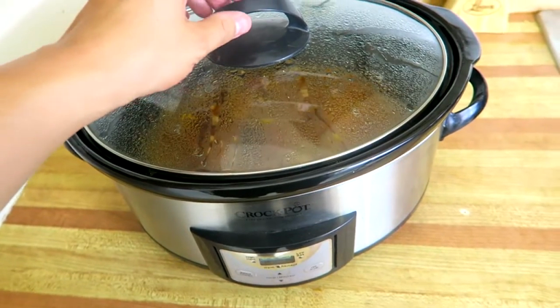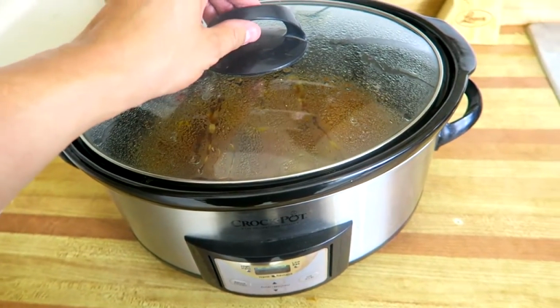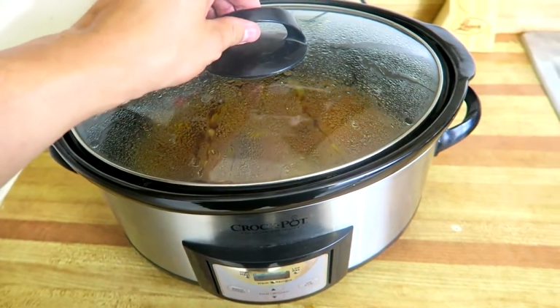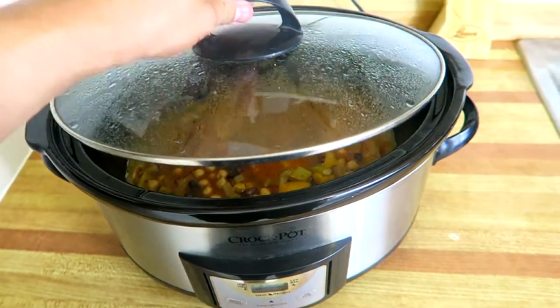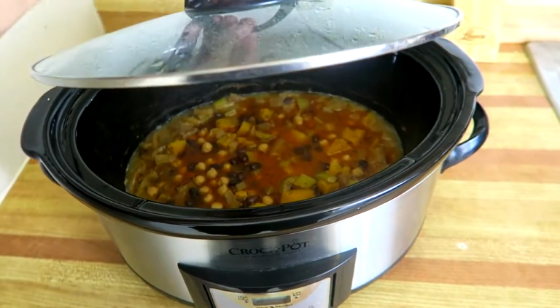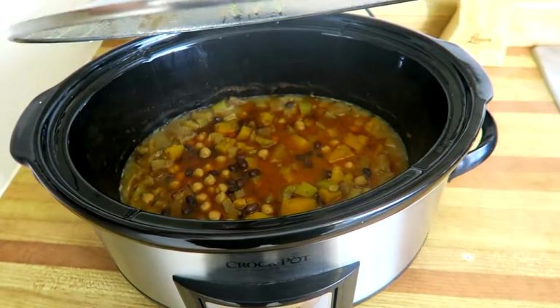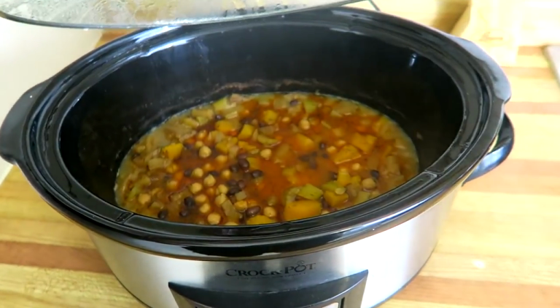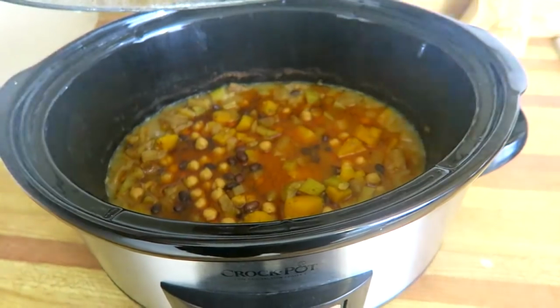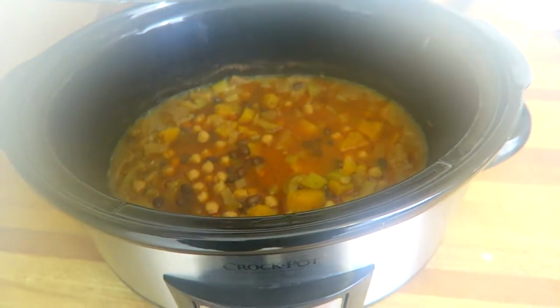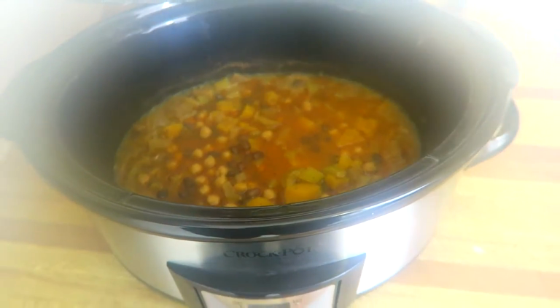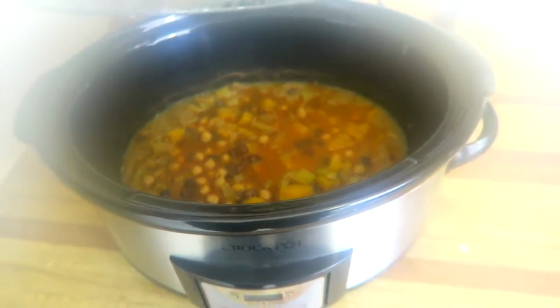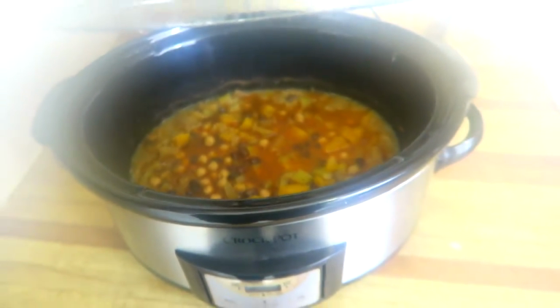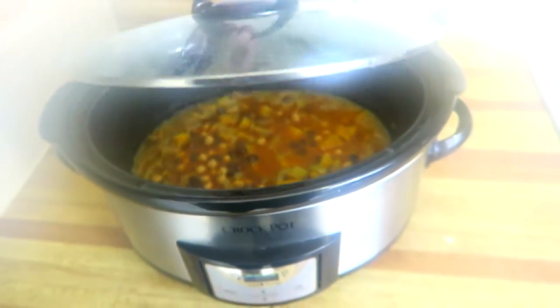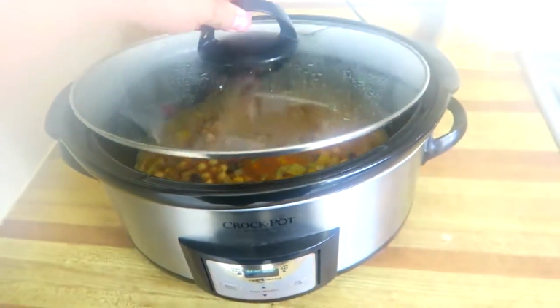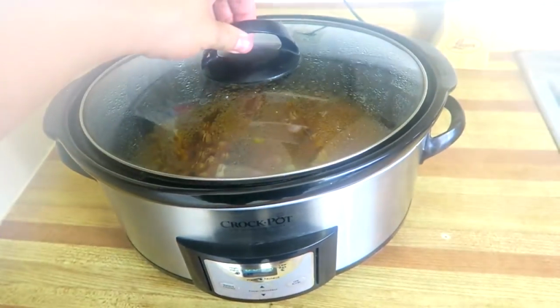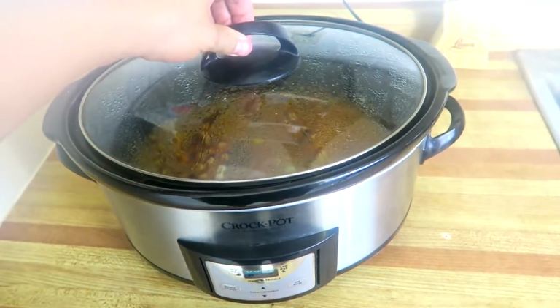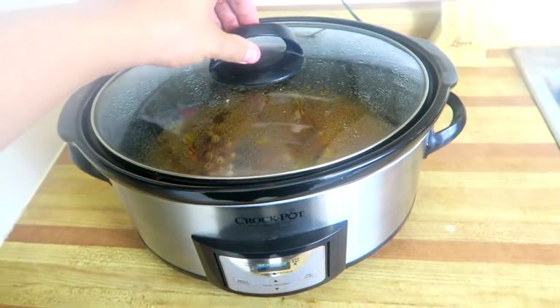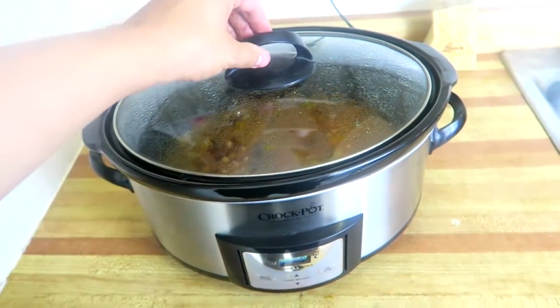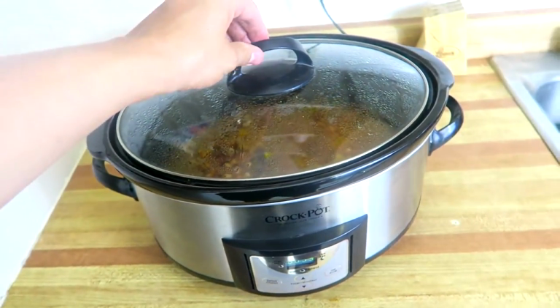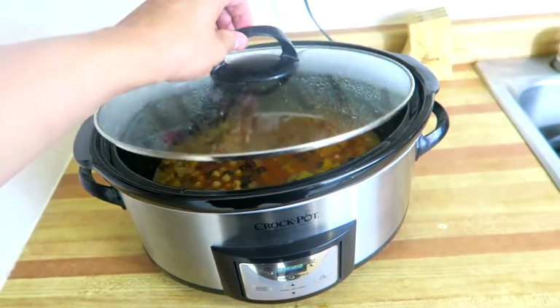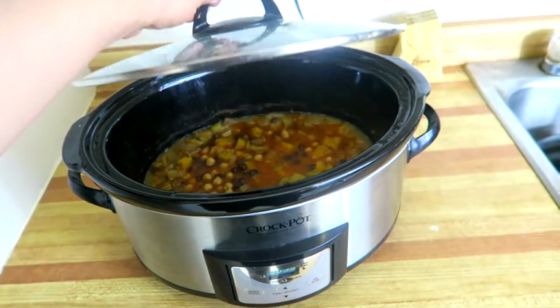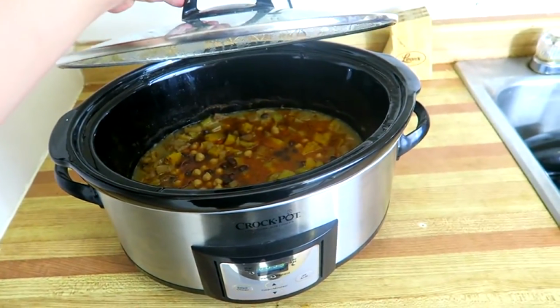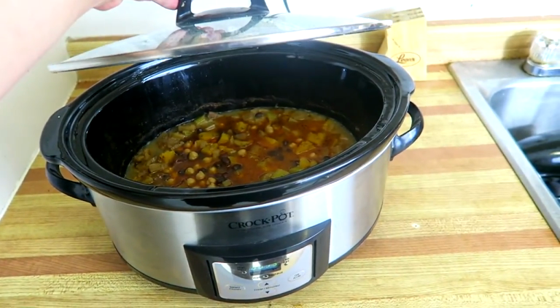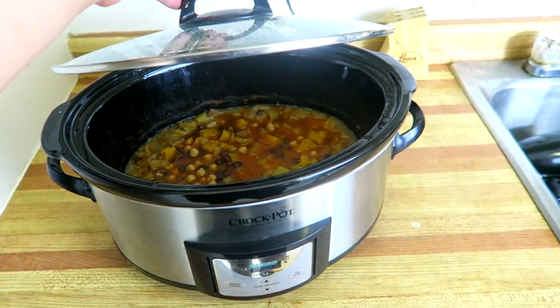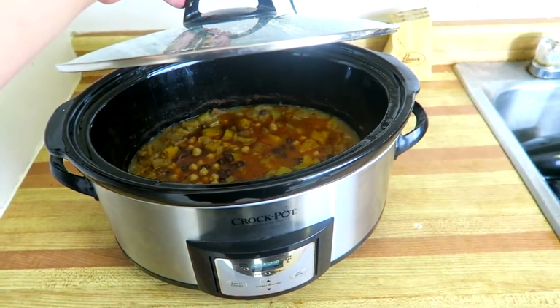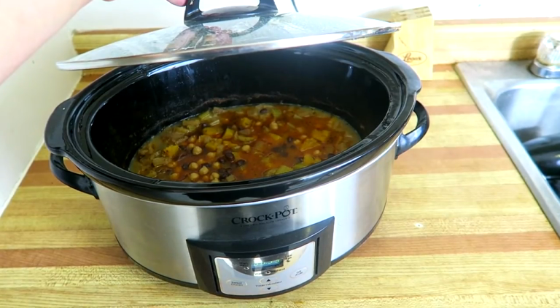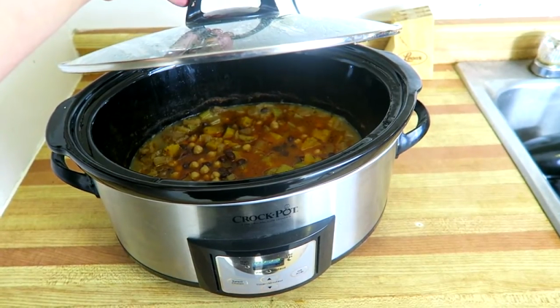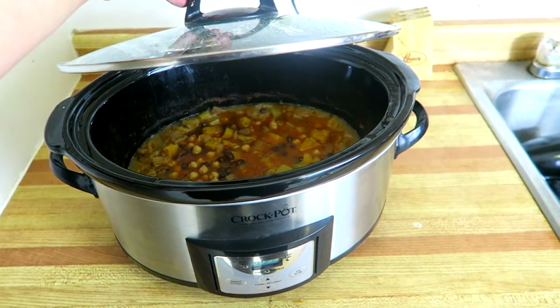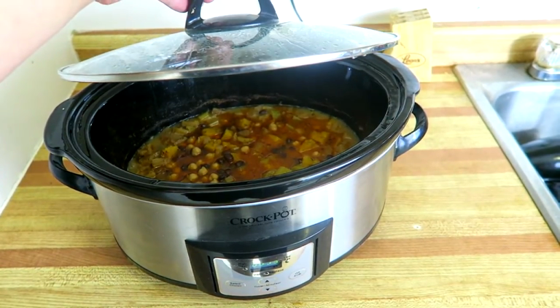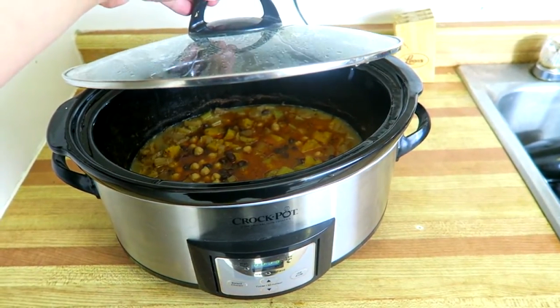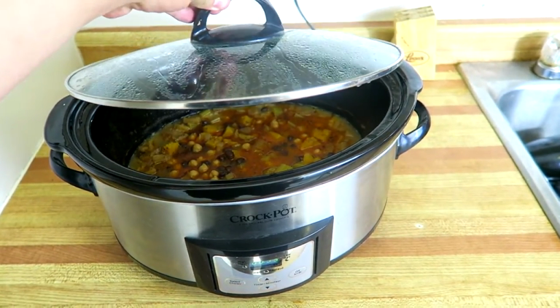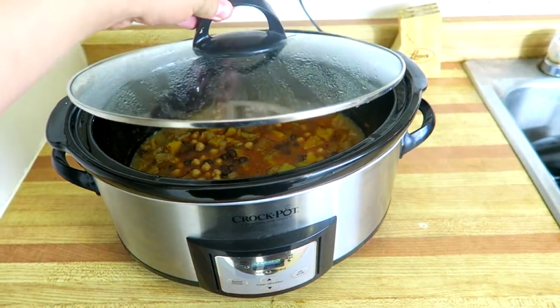Crock pots are great for parties, or those with families, or people who just don't like to cook often, because you can double or triple the amount you use and freeze up the extra batches for later.